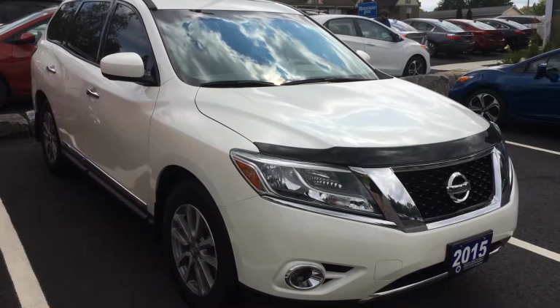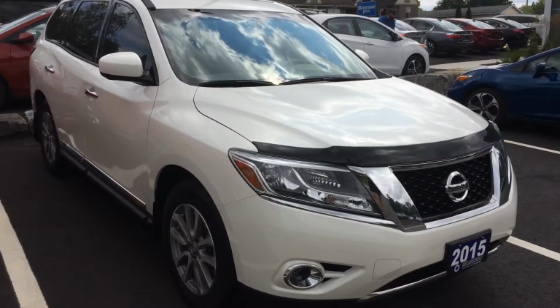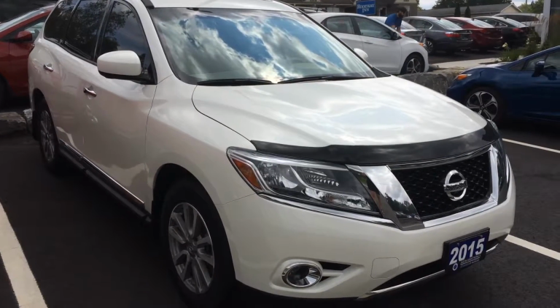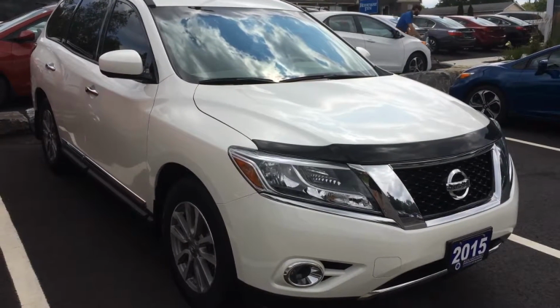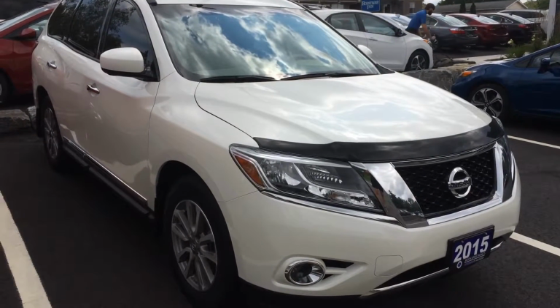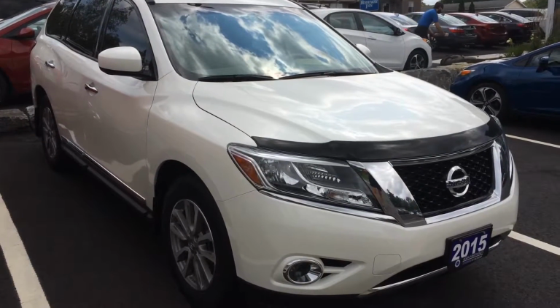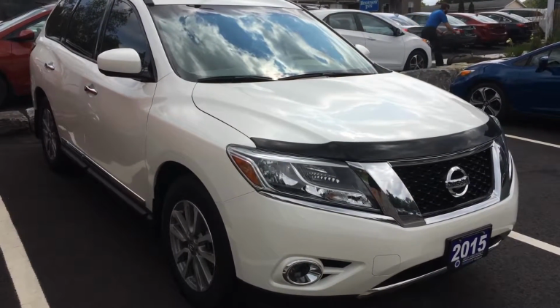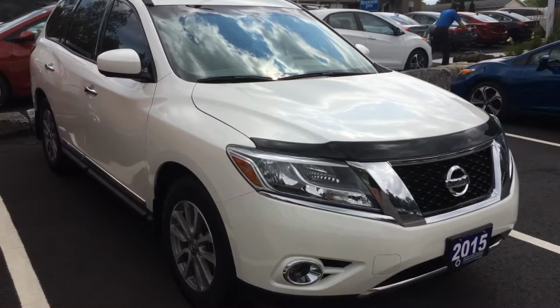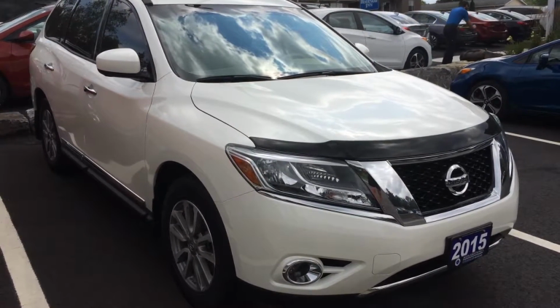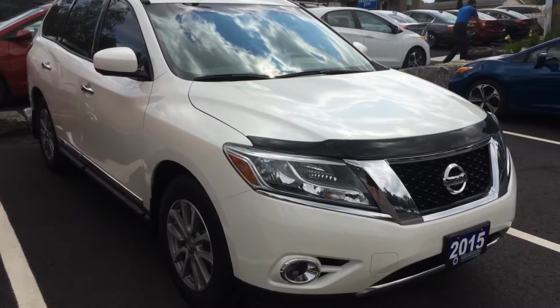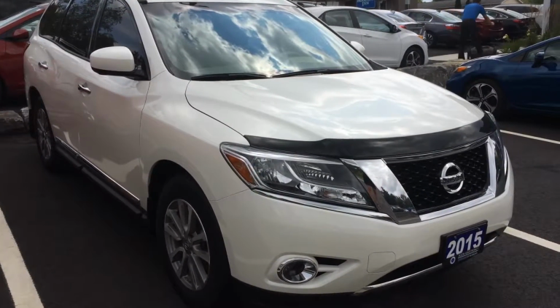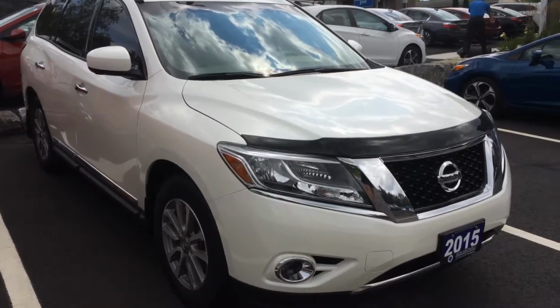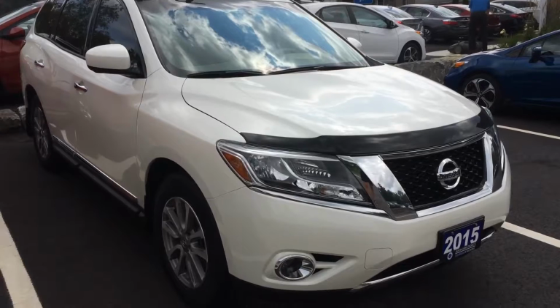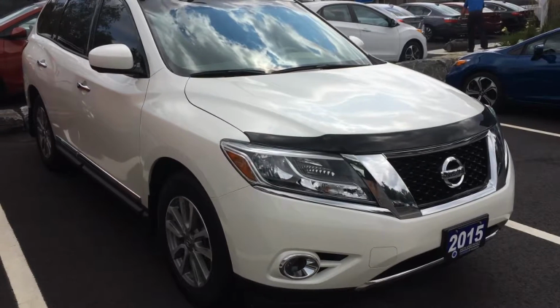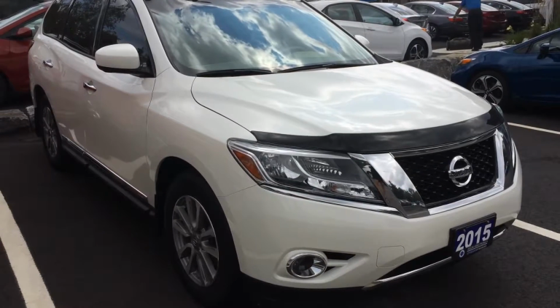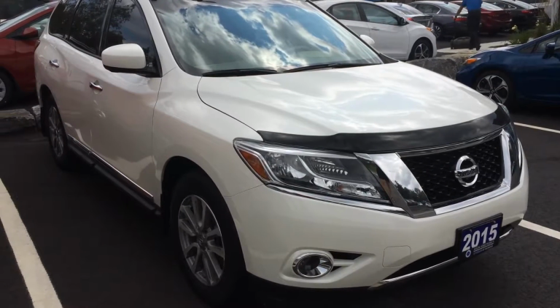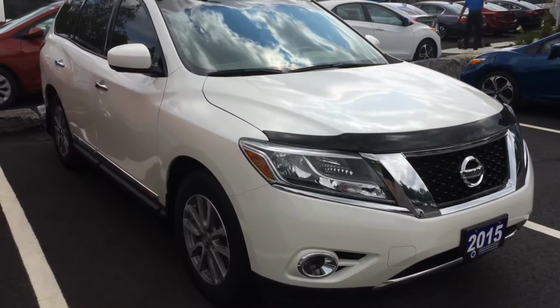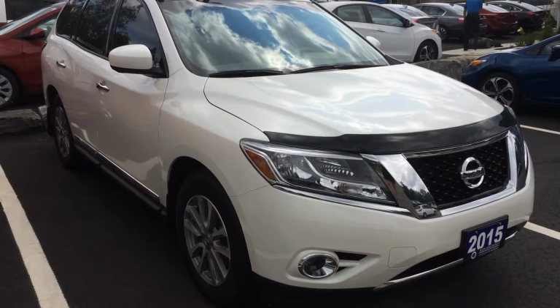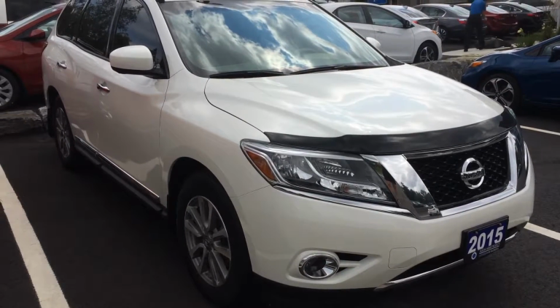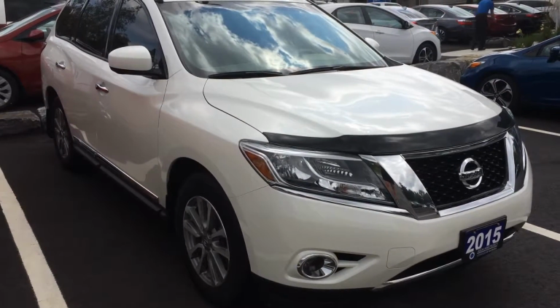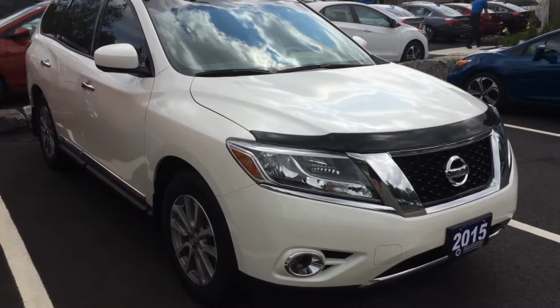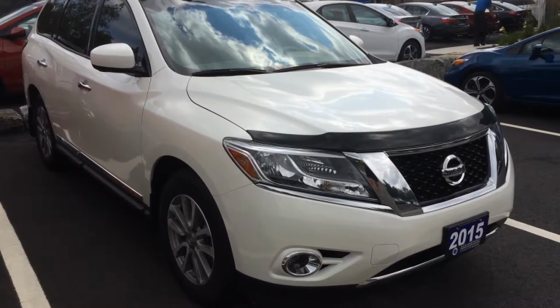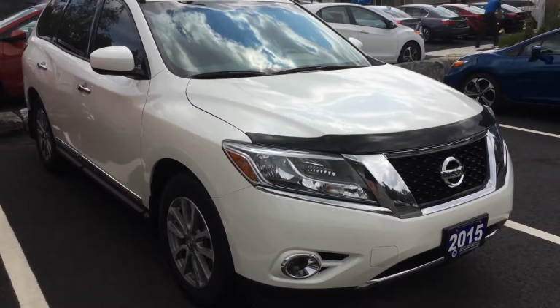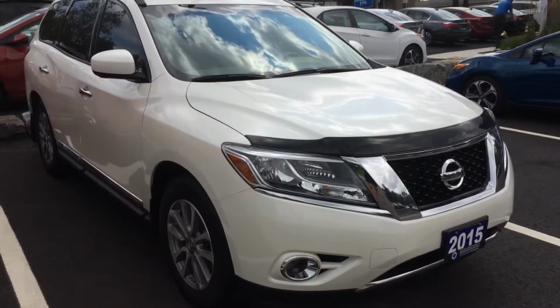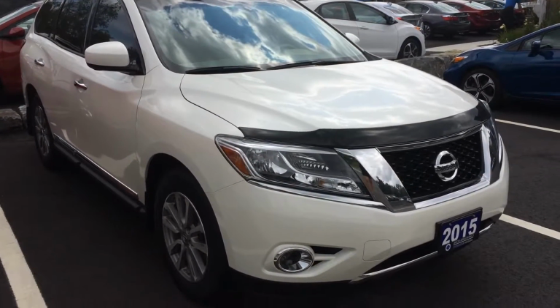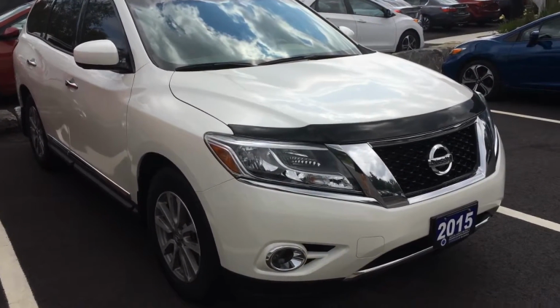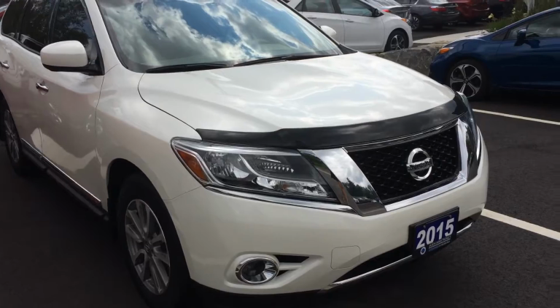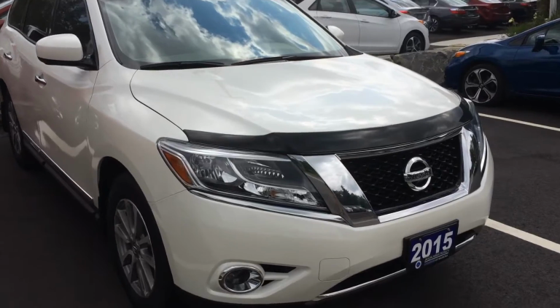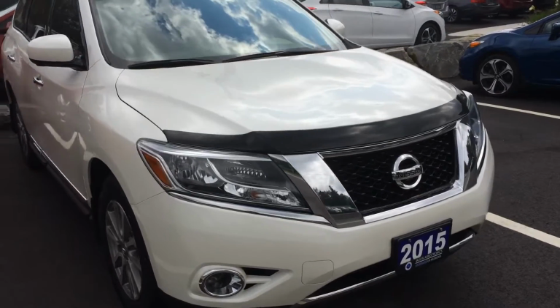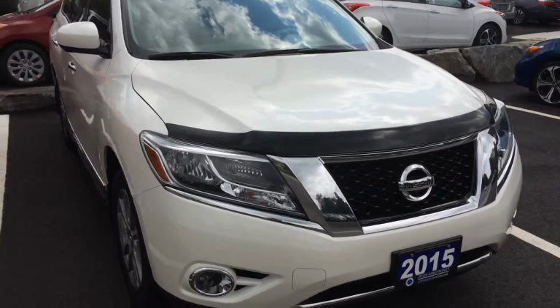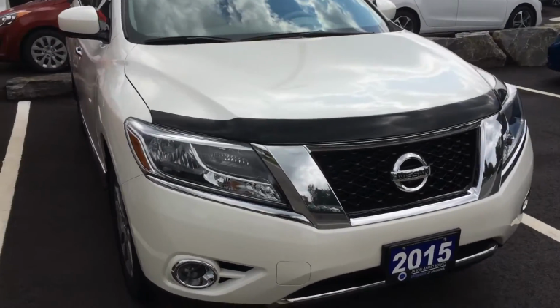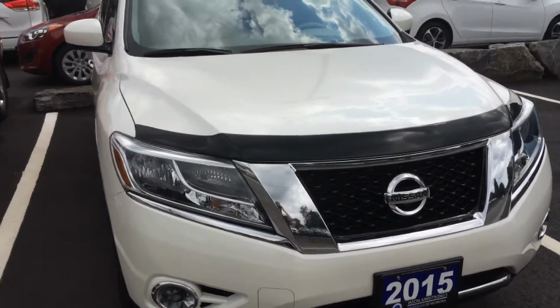Hello, here we are with the 2015 Nissan Pathfinder. My name is Monica, I'm with Hyundai of Muskoka, and let's take a little walk about and check out the exterior of the vehicle.